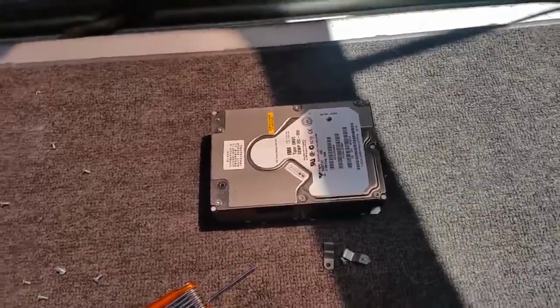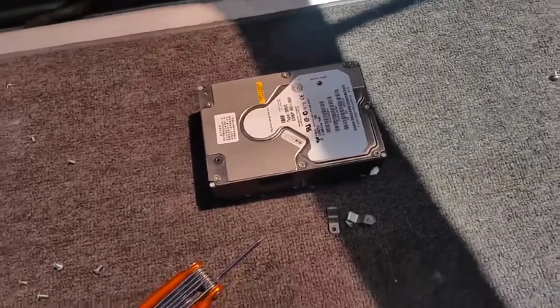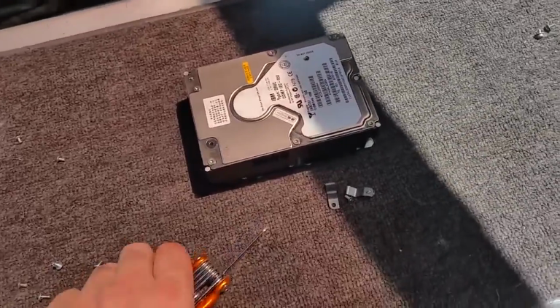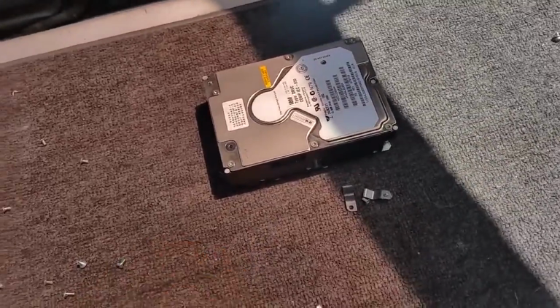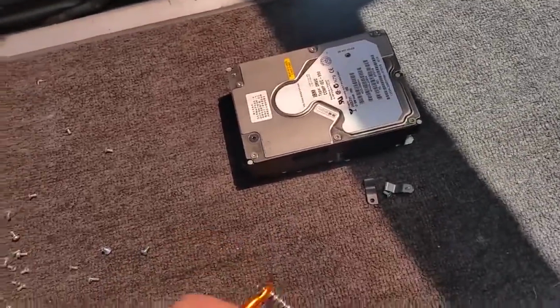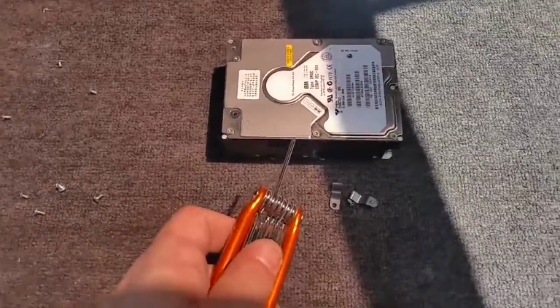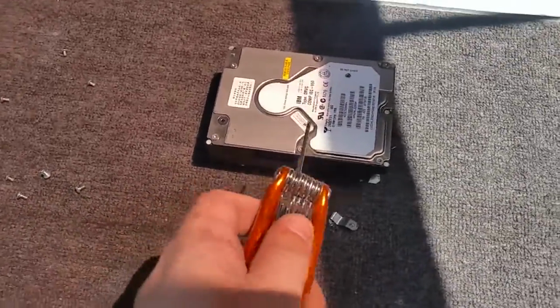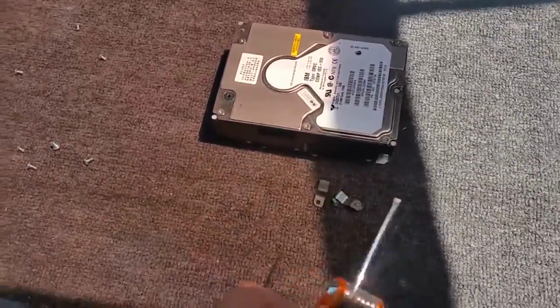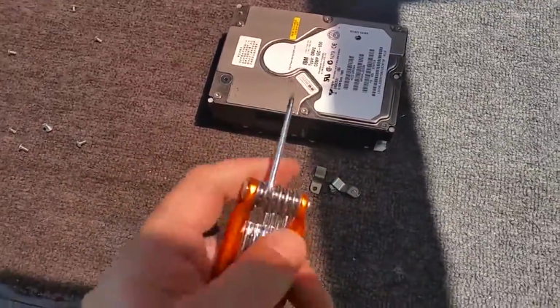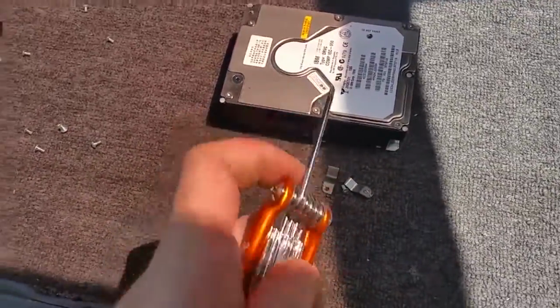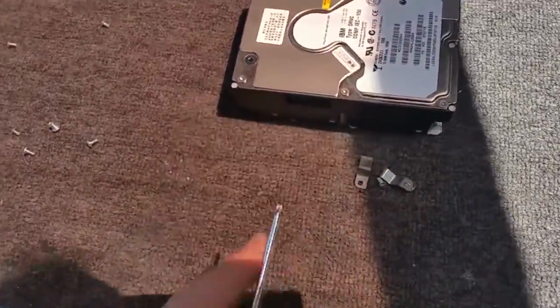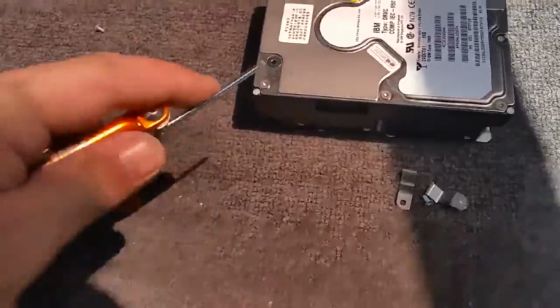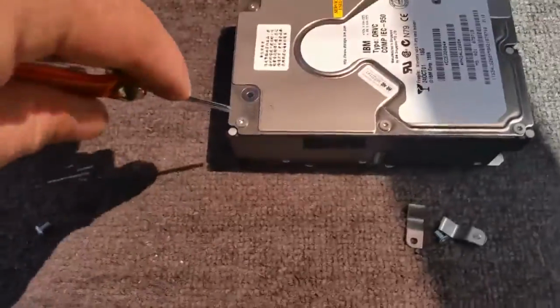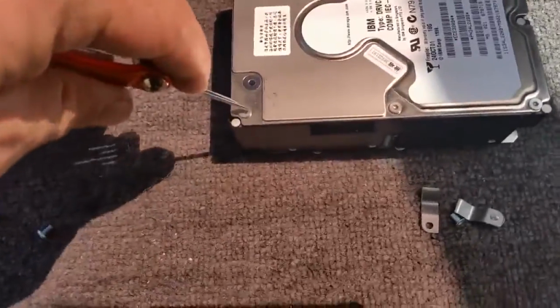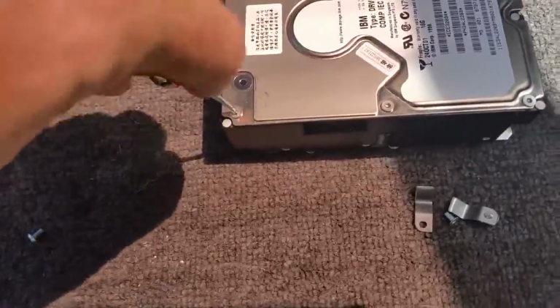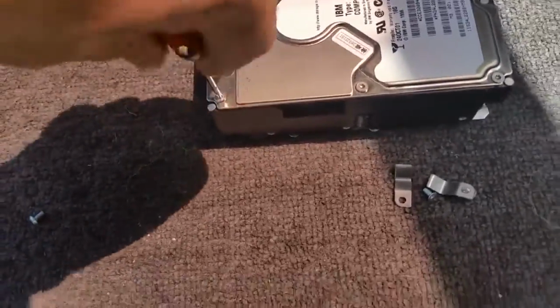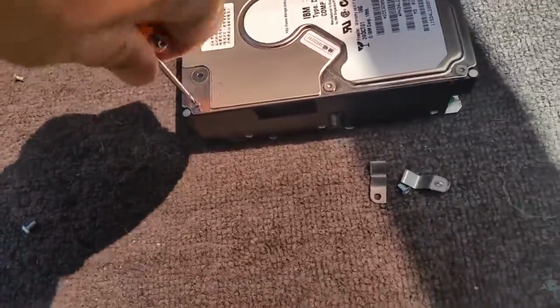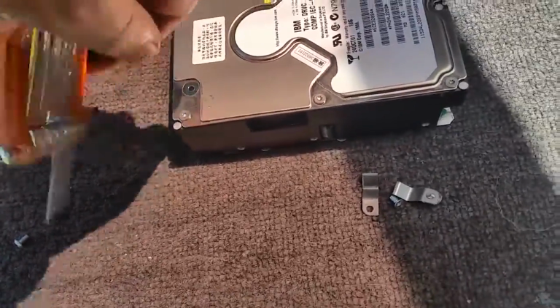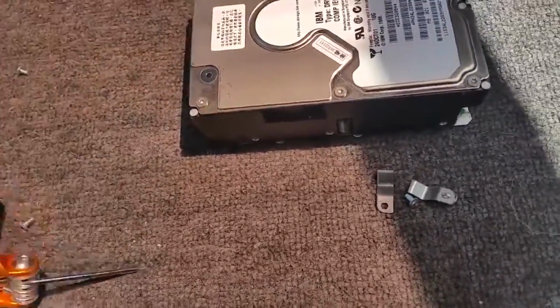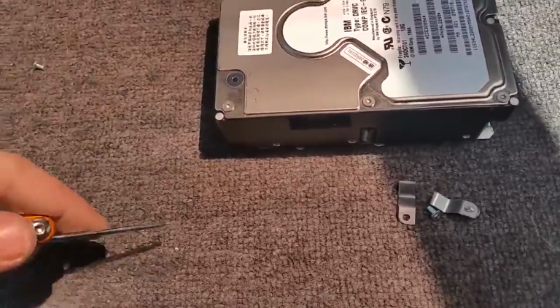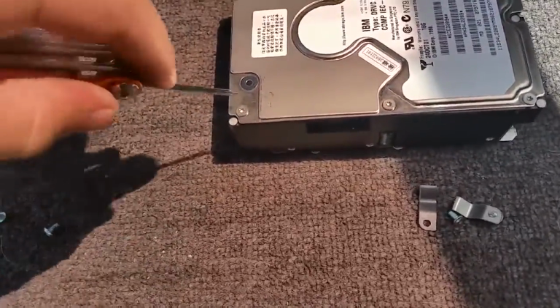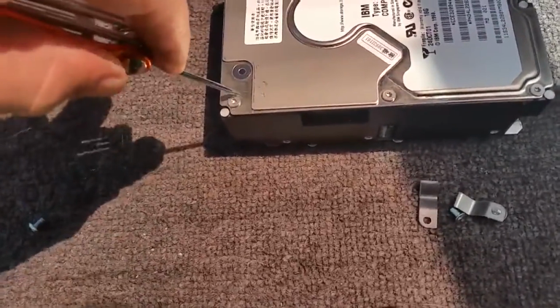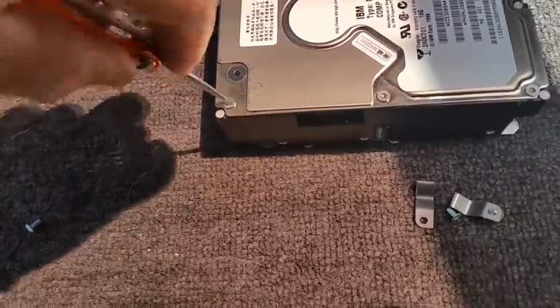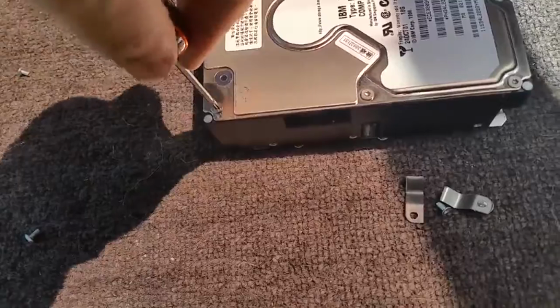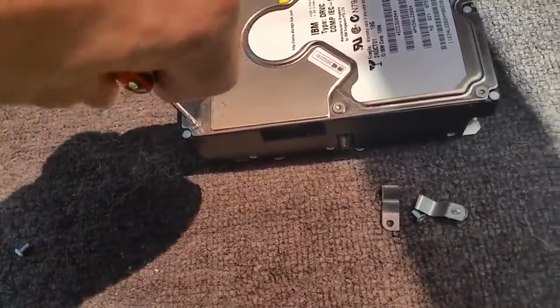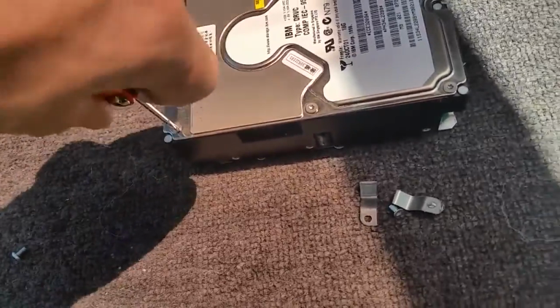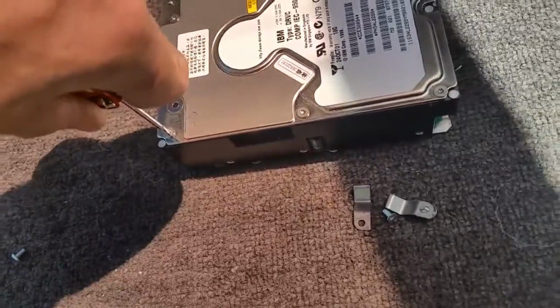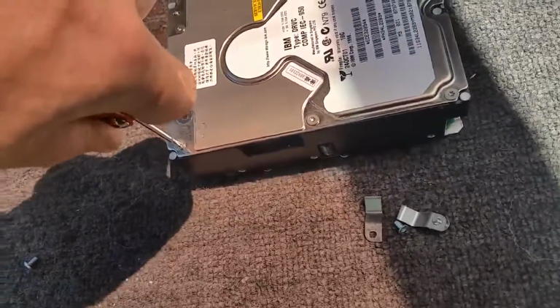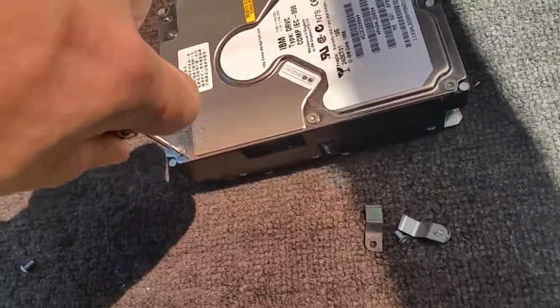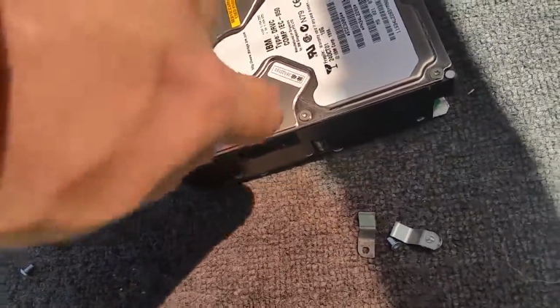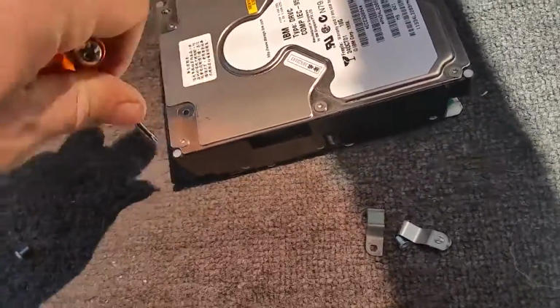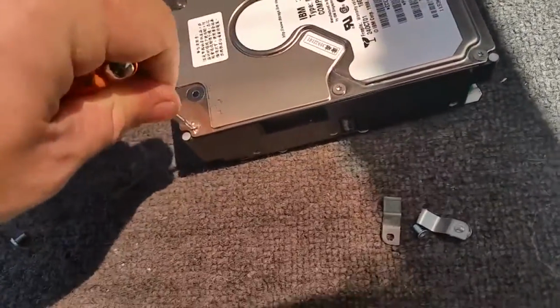G'day, thank you for tuning in. I thought we might tear down one of these SSA hard discs and have a look inside one, if we can get it to undo.